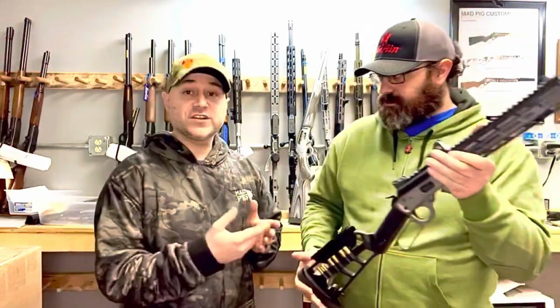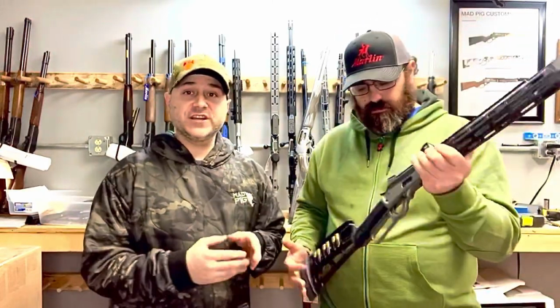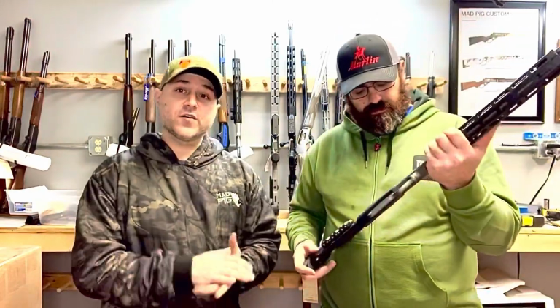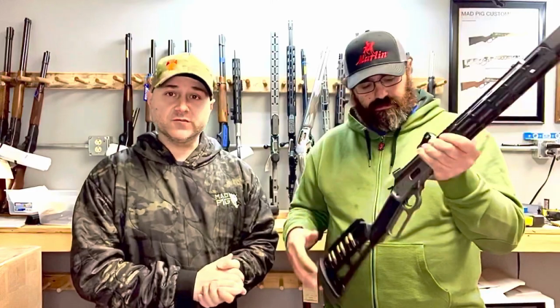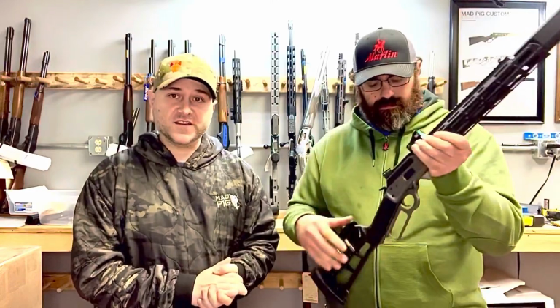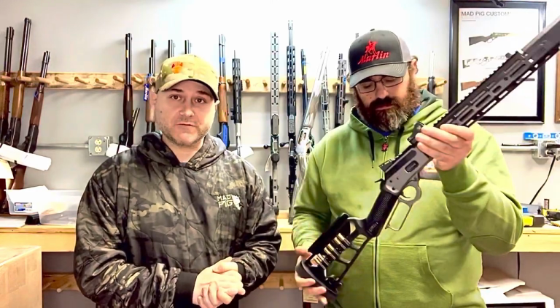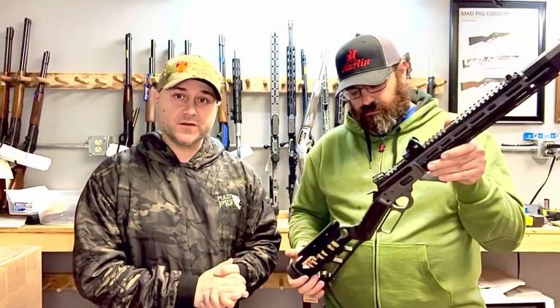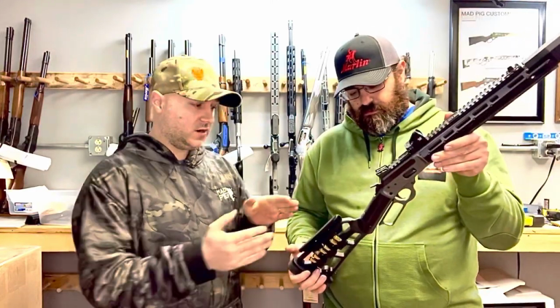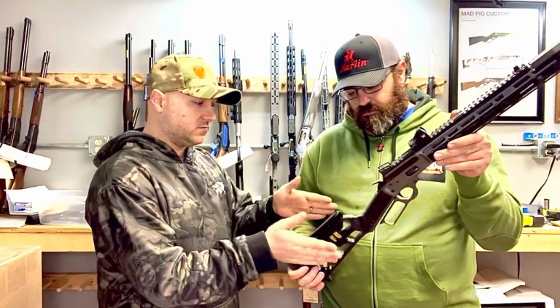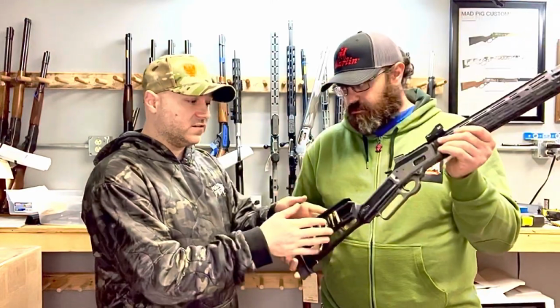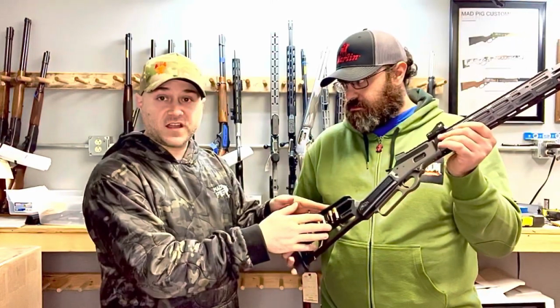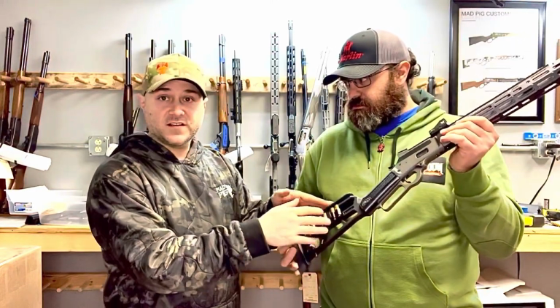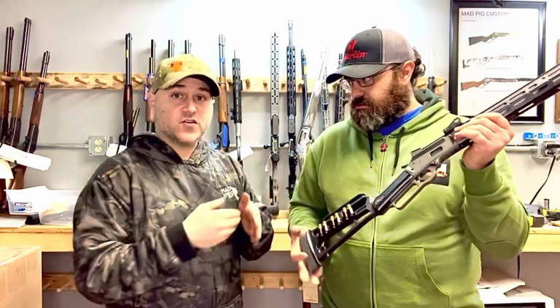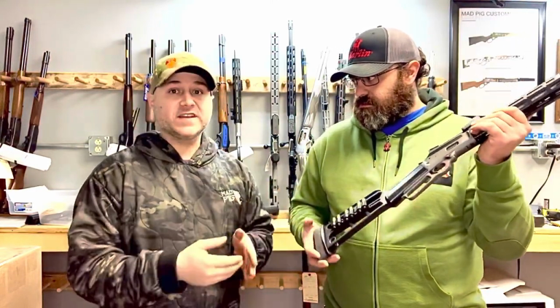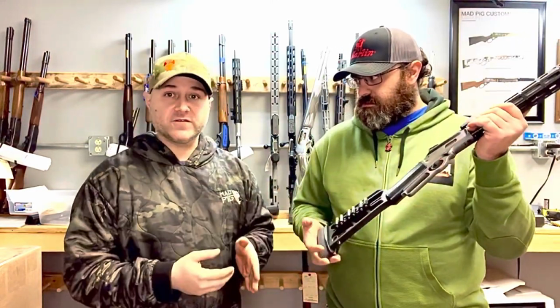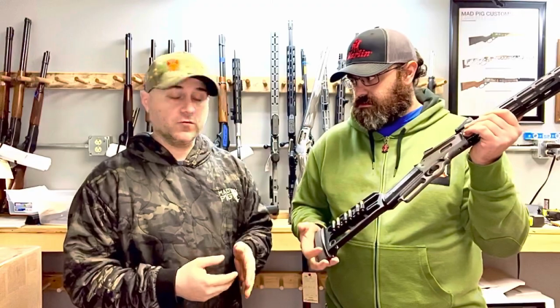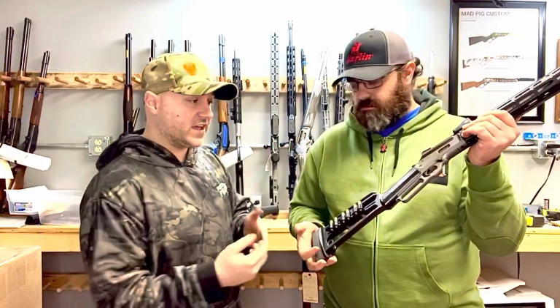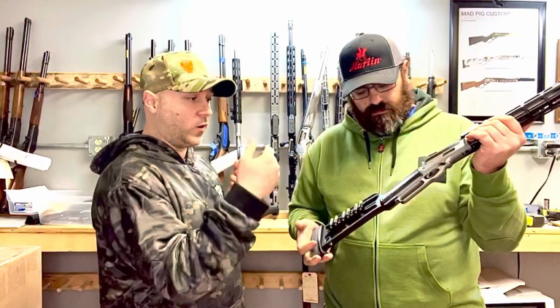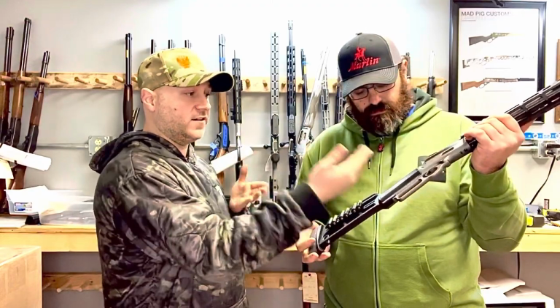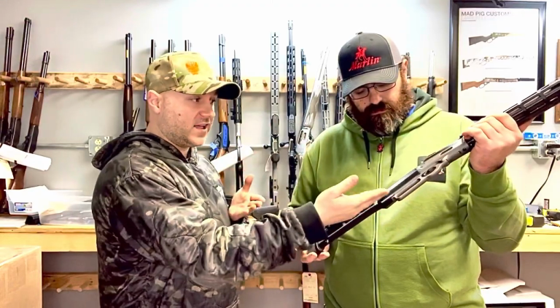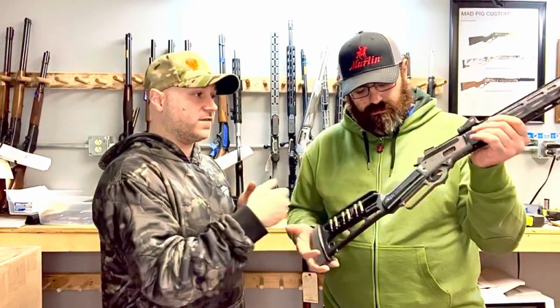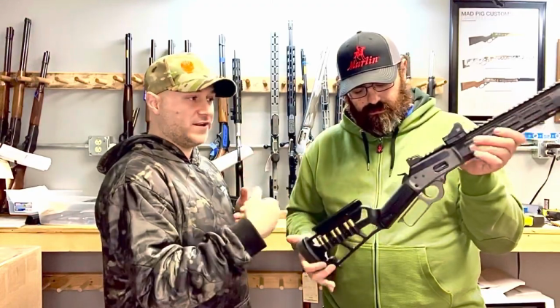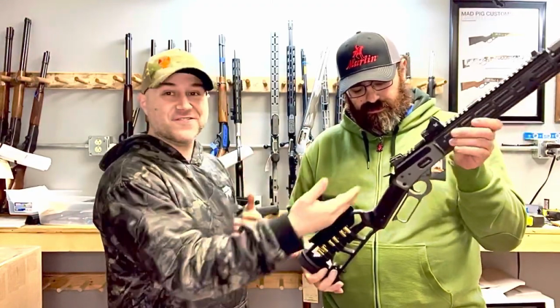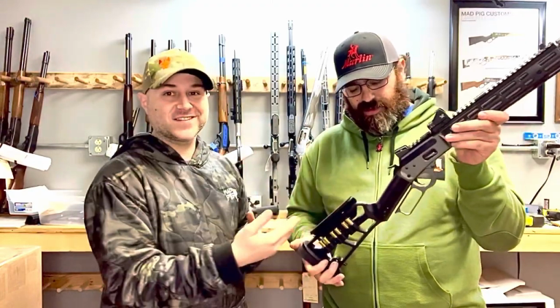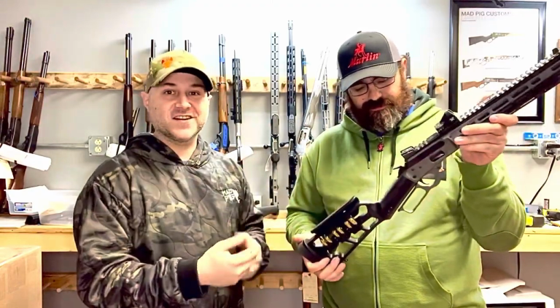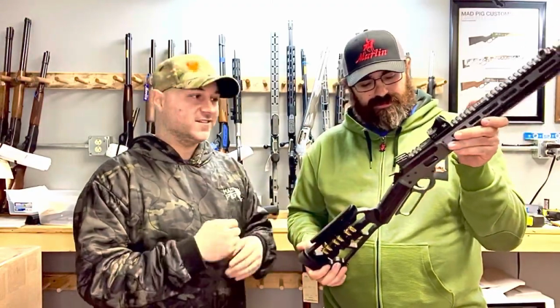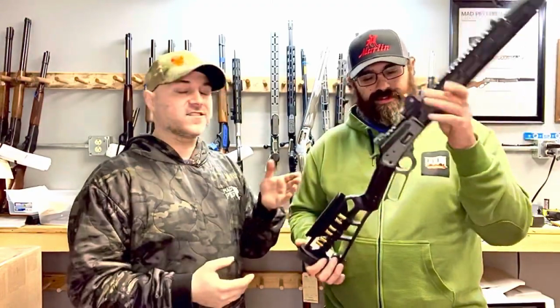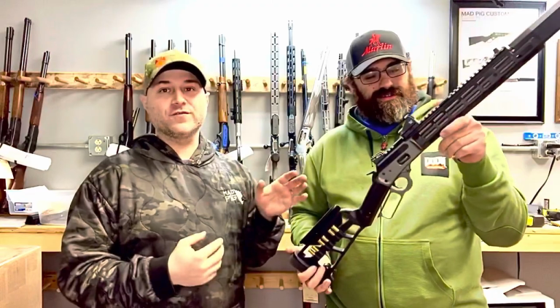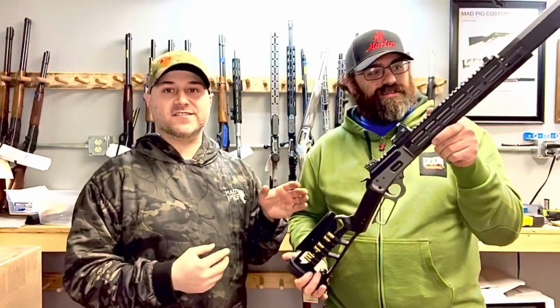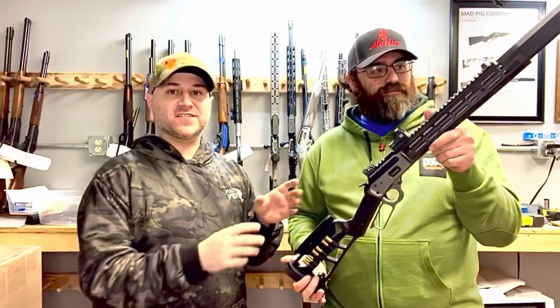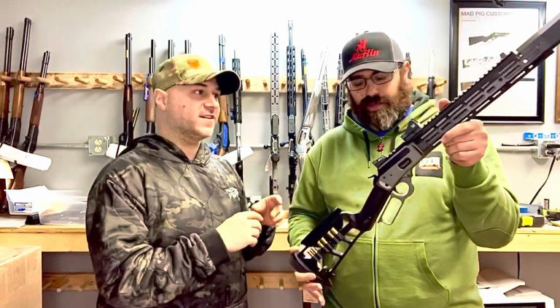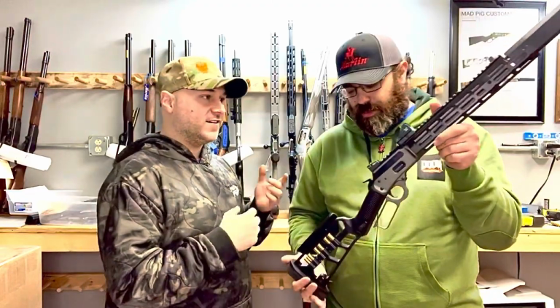Chisel Machining is going to be releasing a straight grip skeletonized stock — they don't currently have one available. Which is why, as with pretty much everything else on this gun, this gun is proof of concept. This is essentially a big prototype gun.